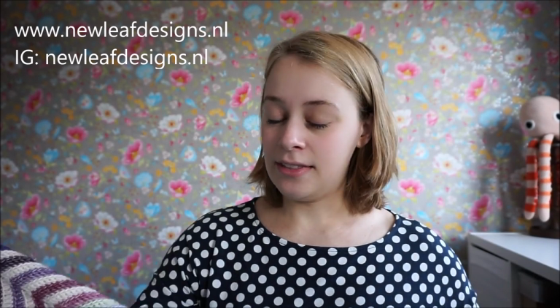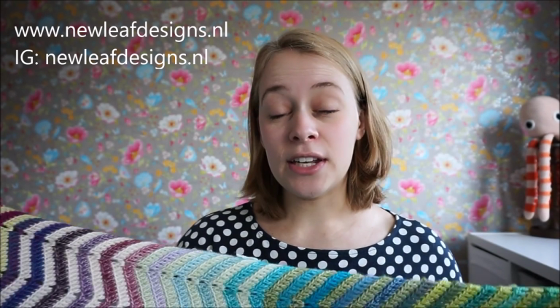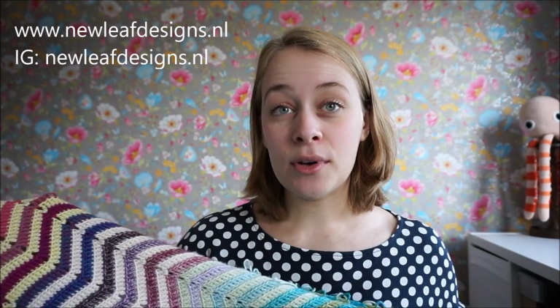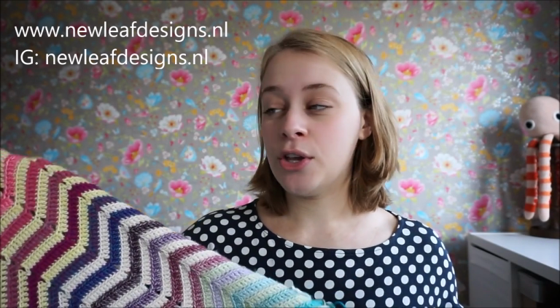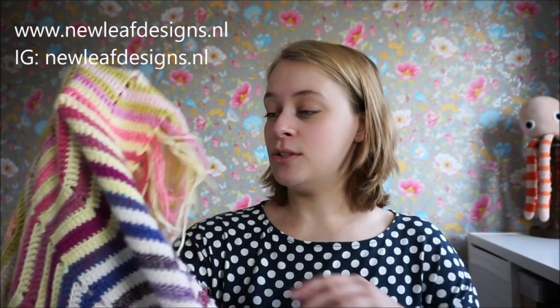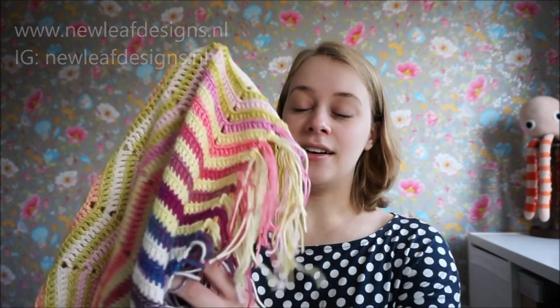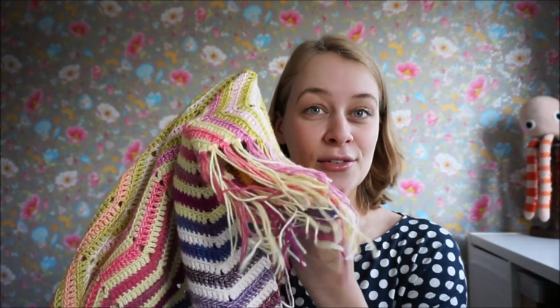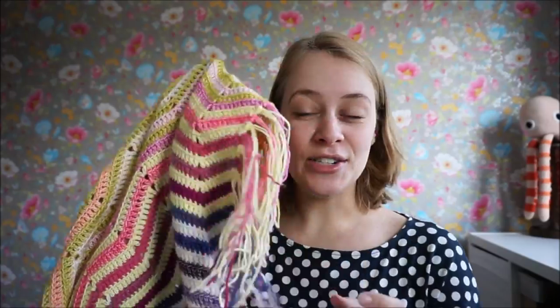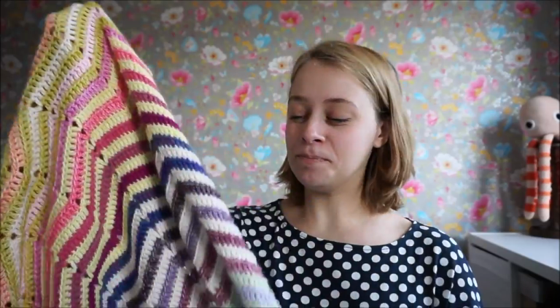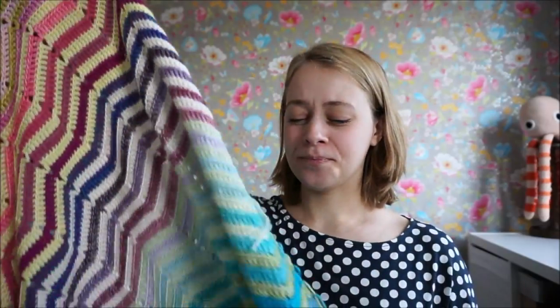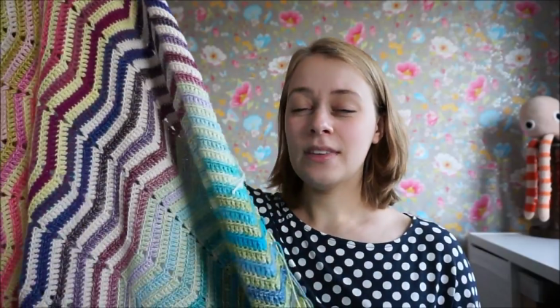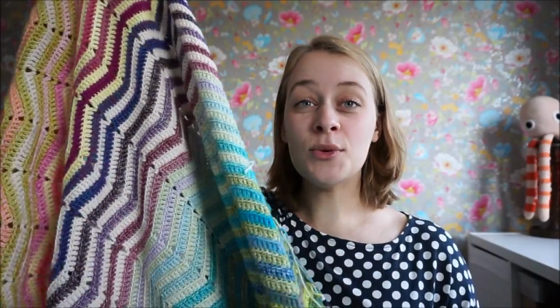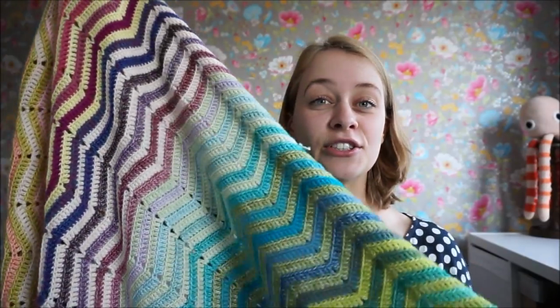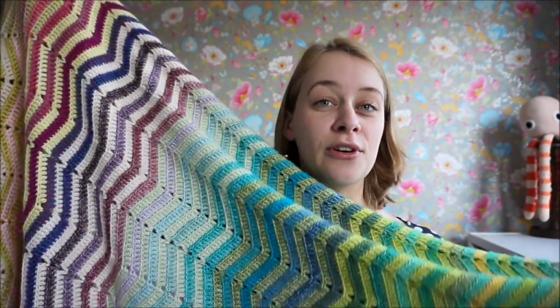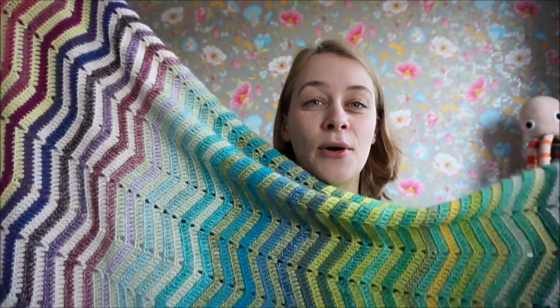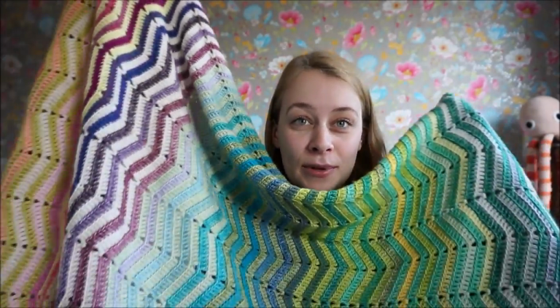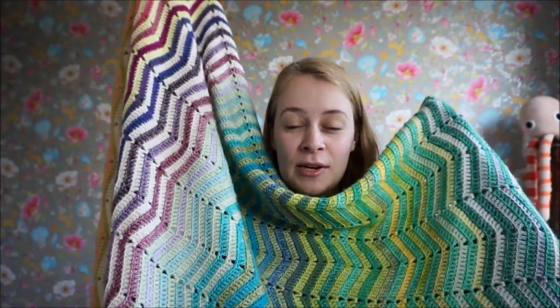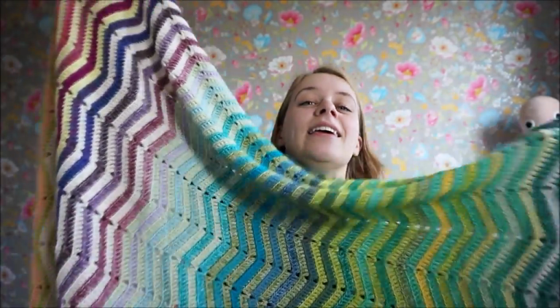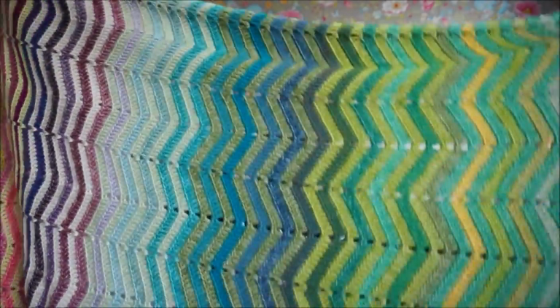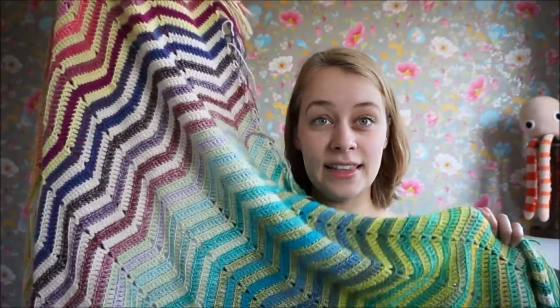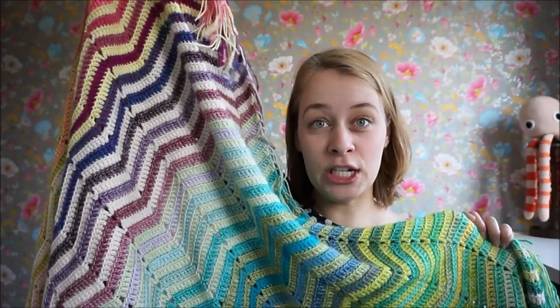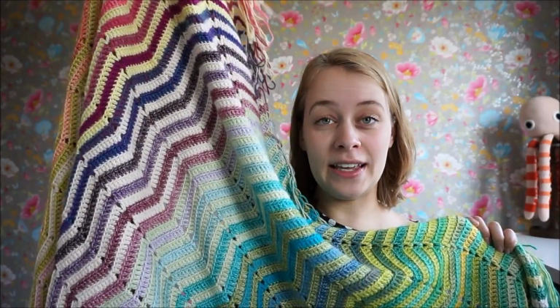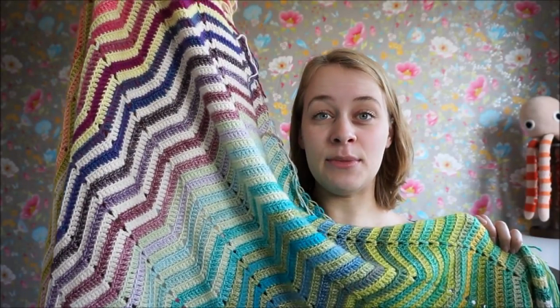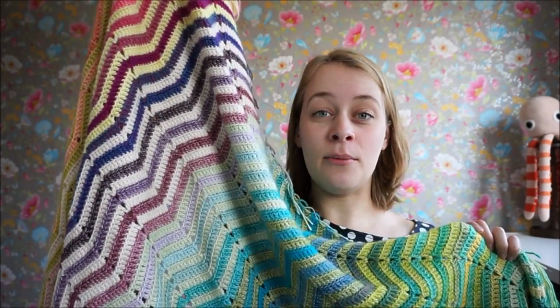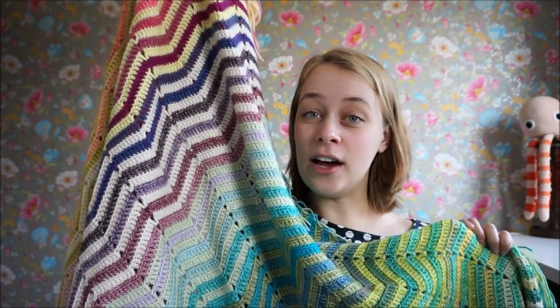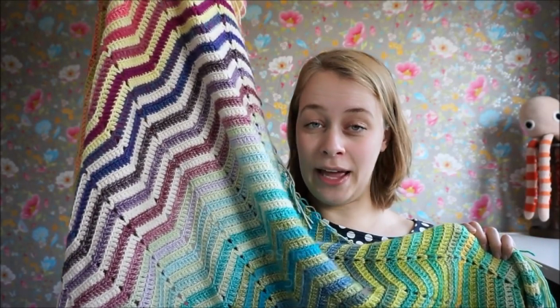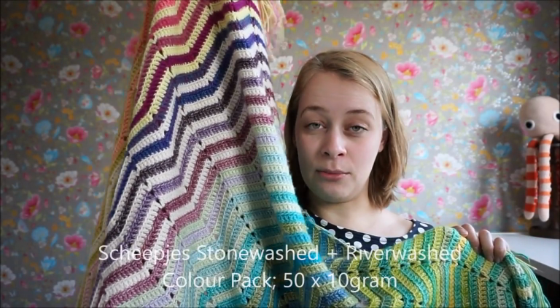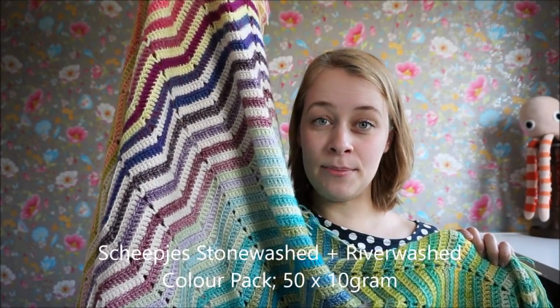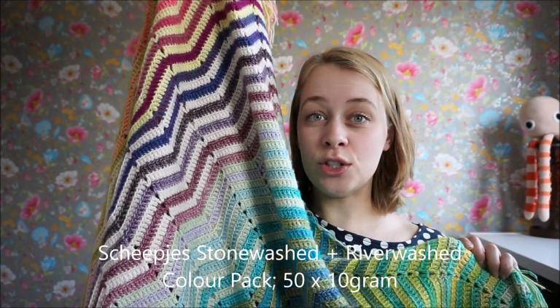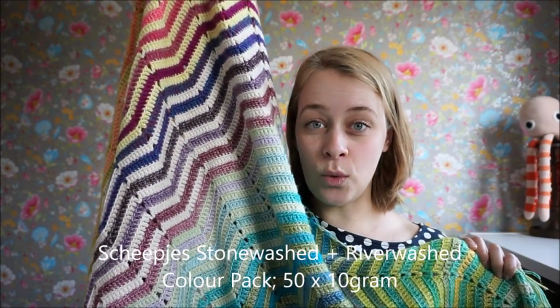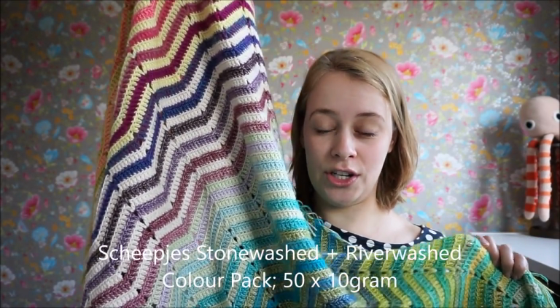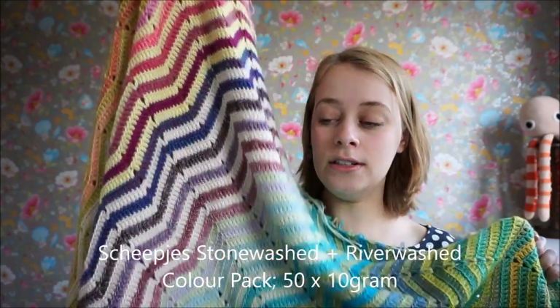In this video, I'm going to show you how to add the fringe to my chevreinbow crochet blanket. This crochet blanket is made from a color pack from Scapious Stonewashed yarns.